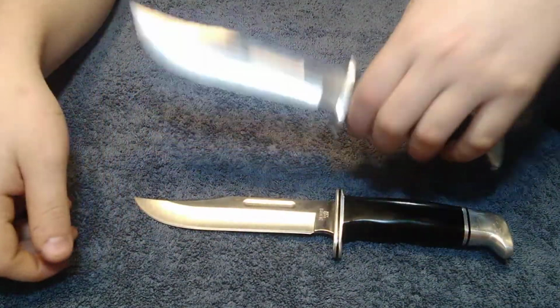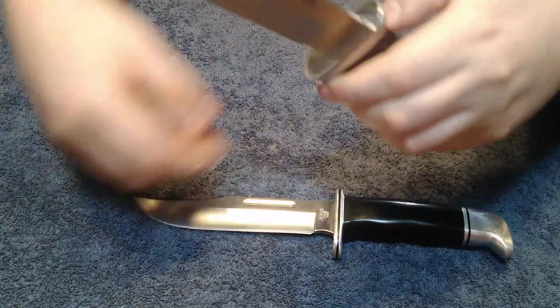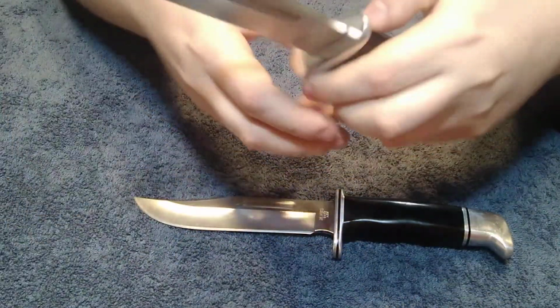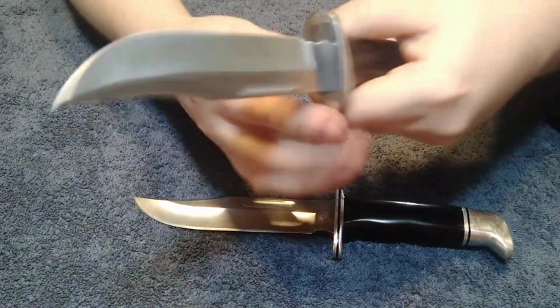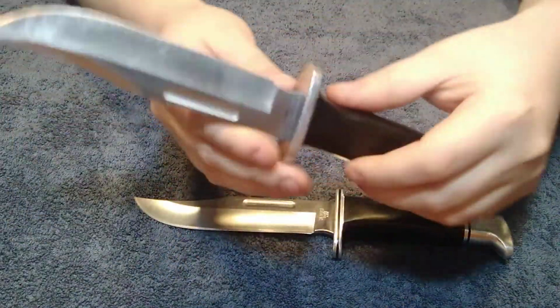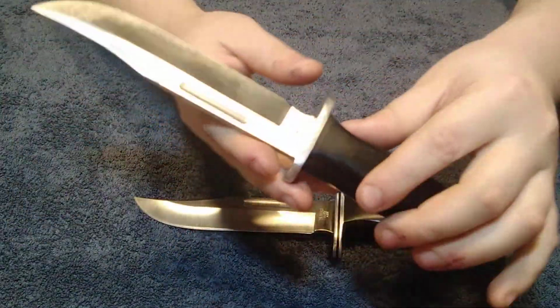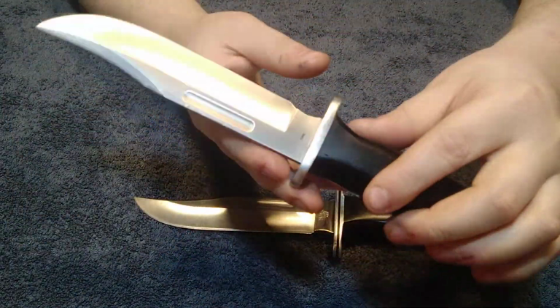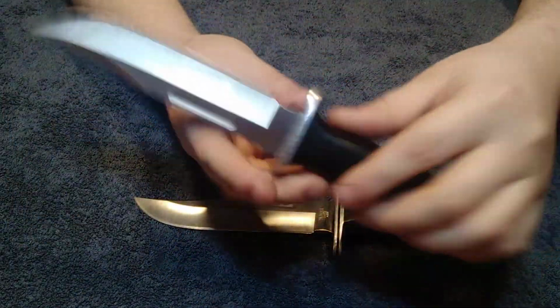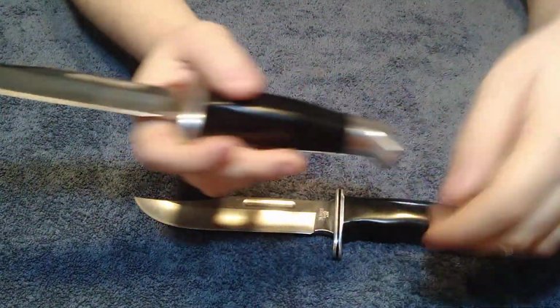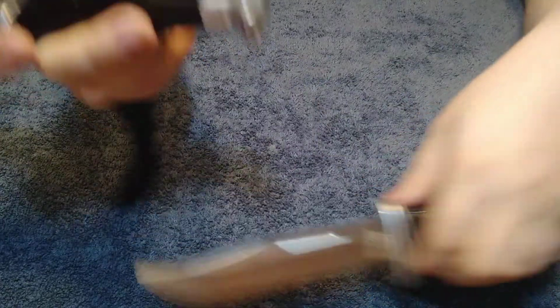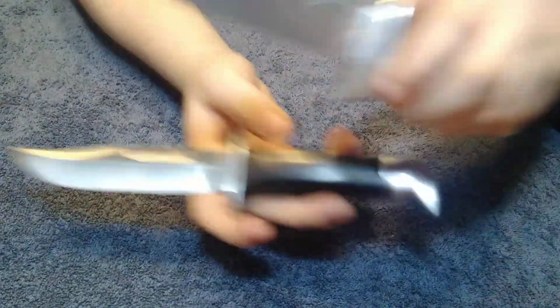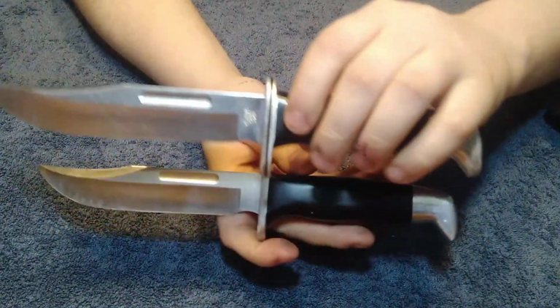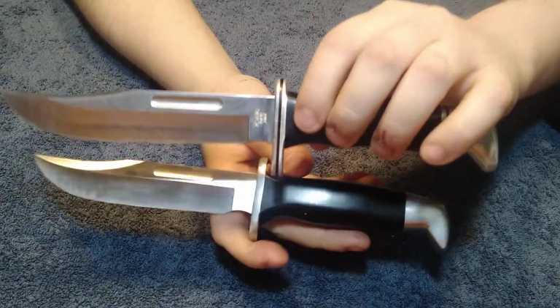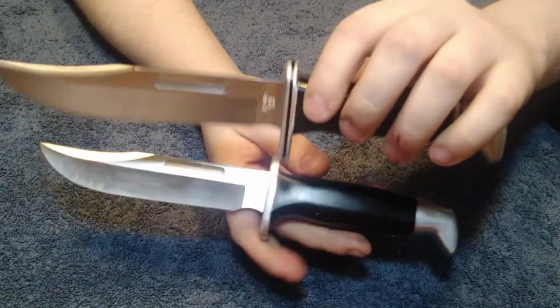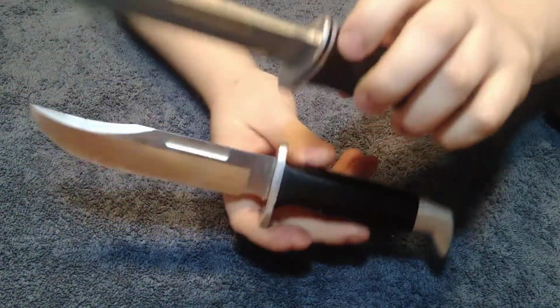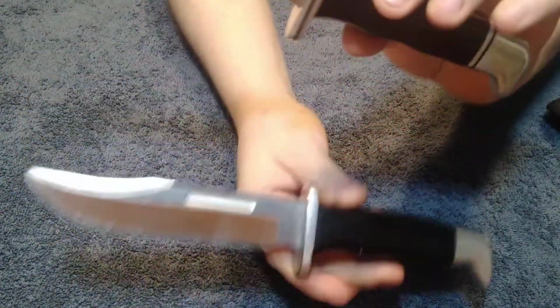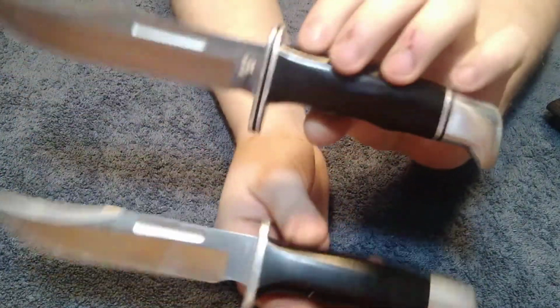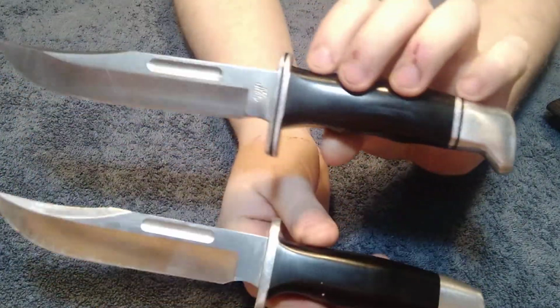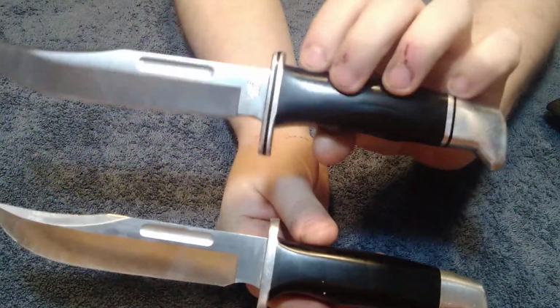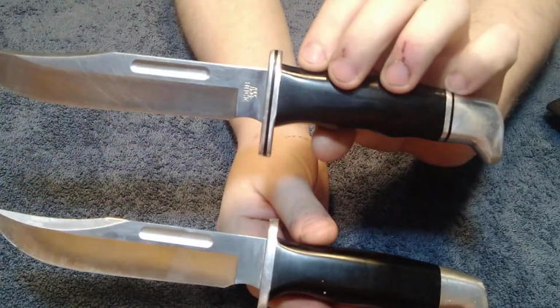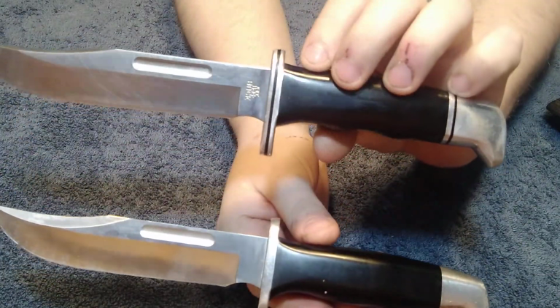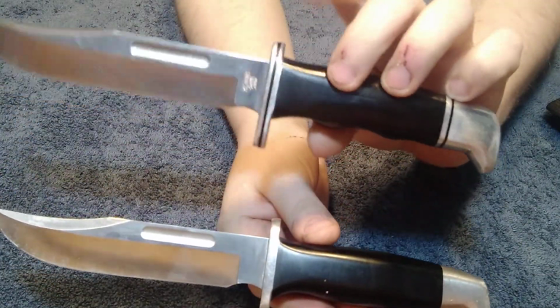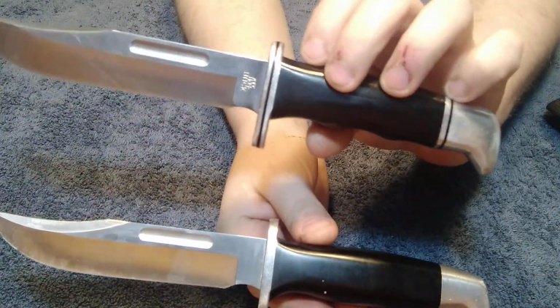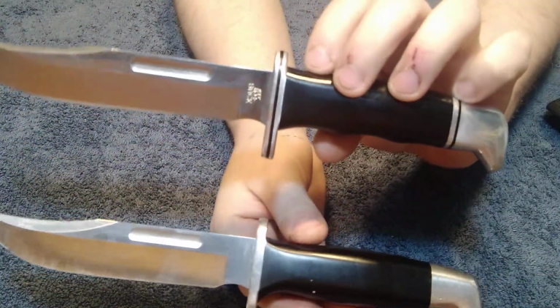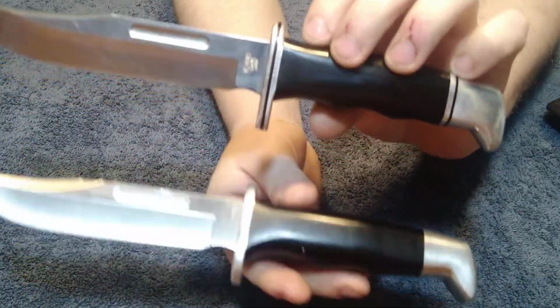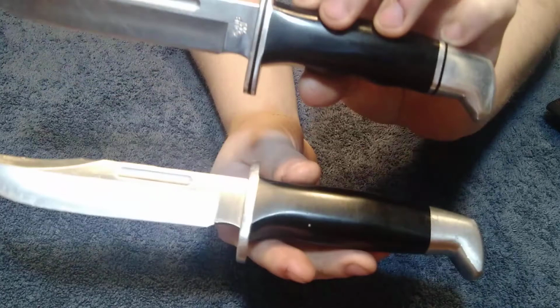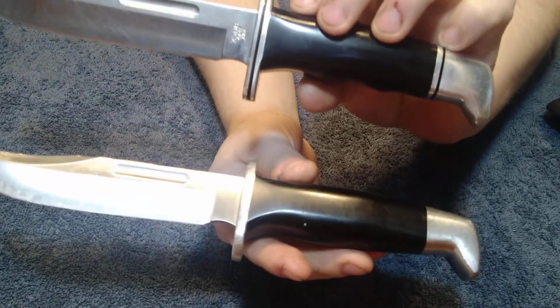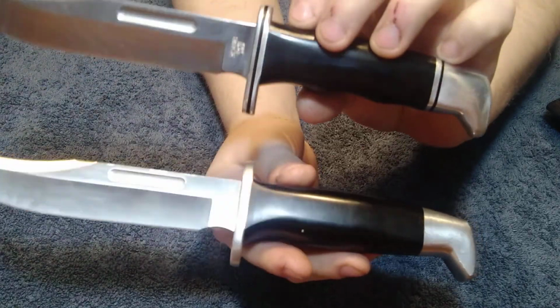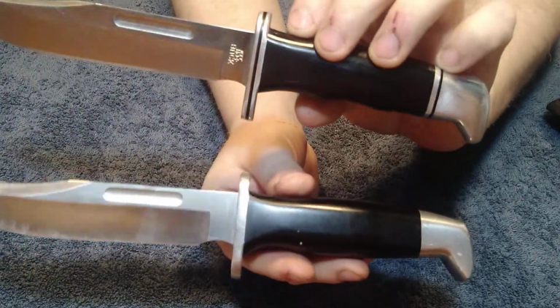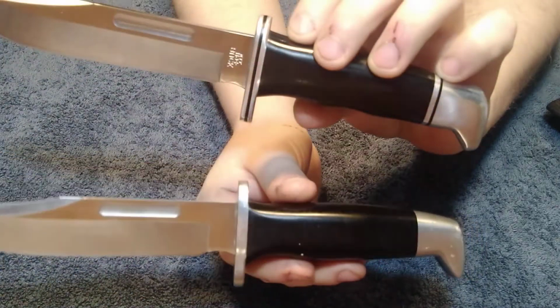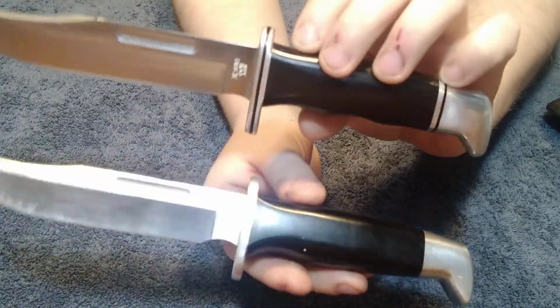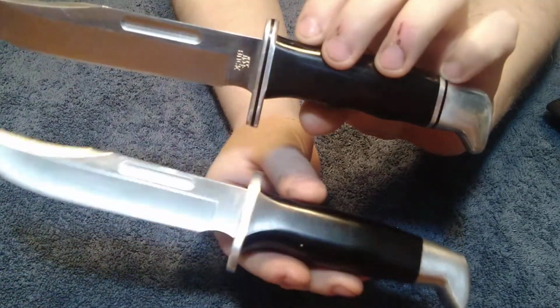This one says China on the back of it, this one says USA. Another difference is the leather spacers in between the handles — that's another difference.